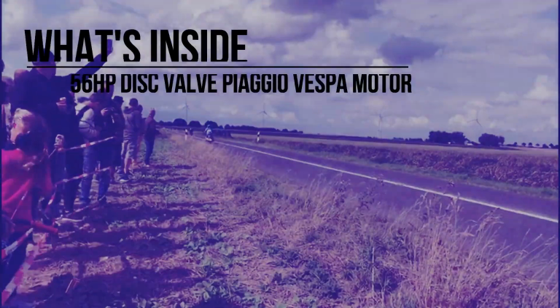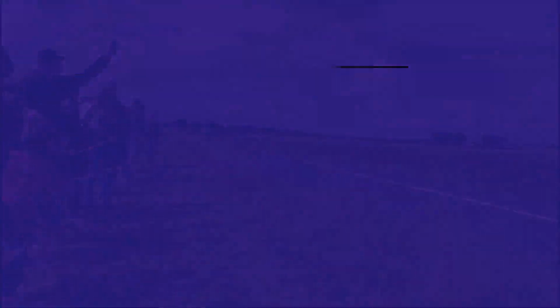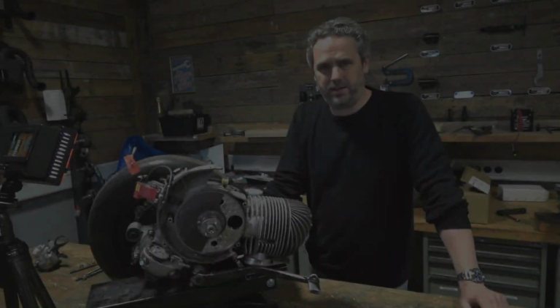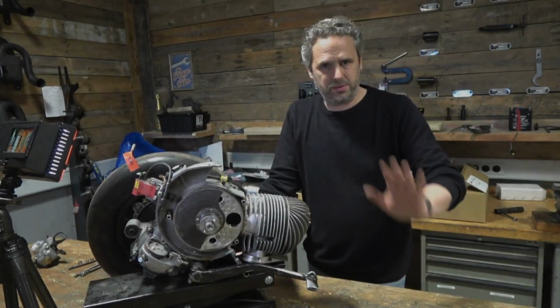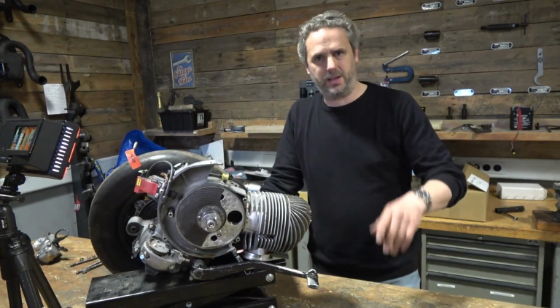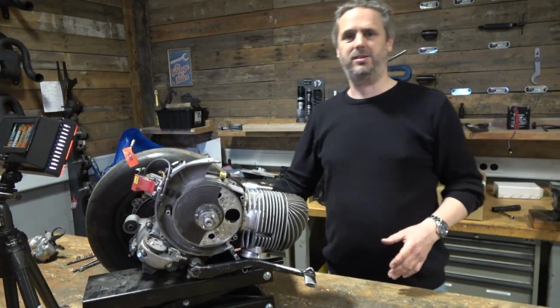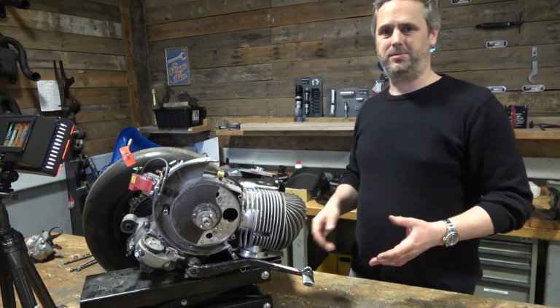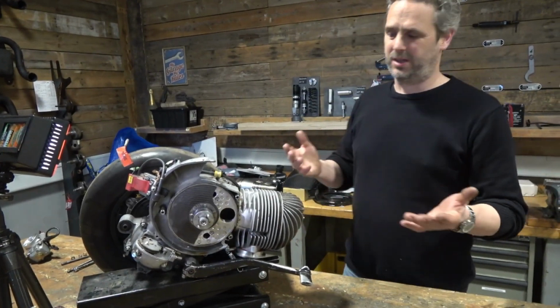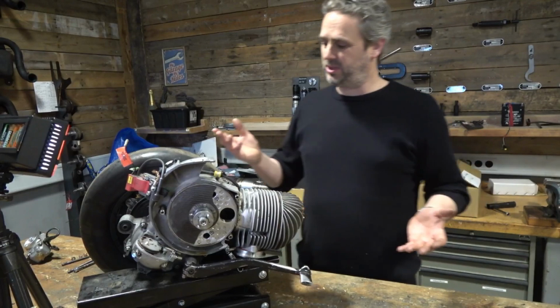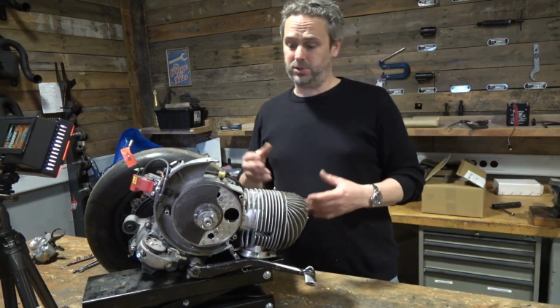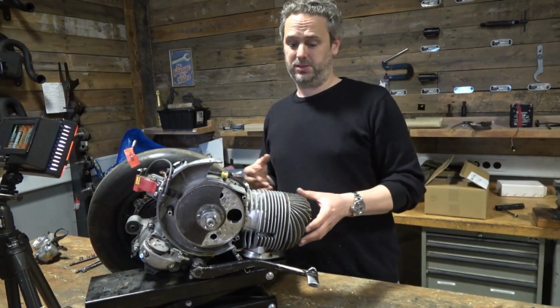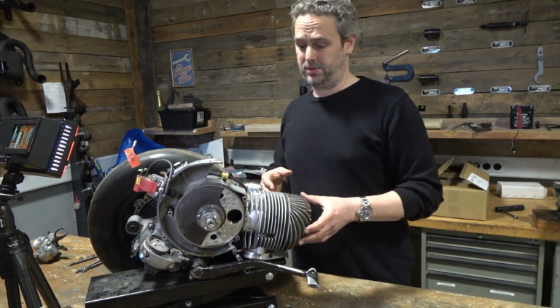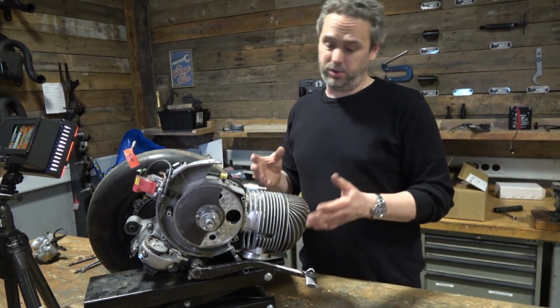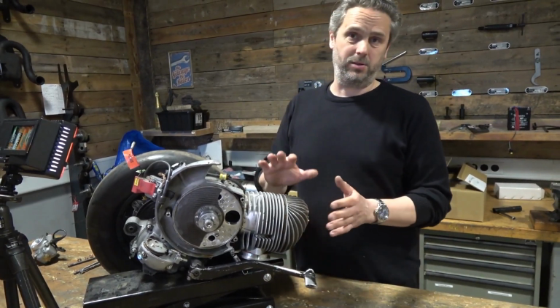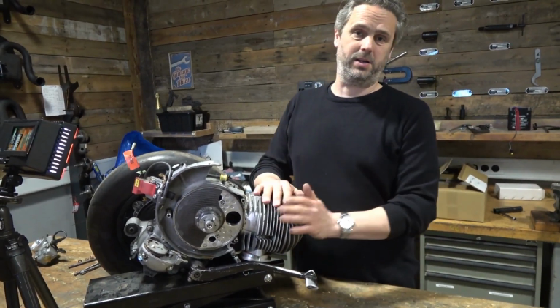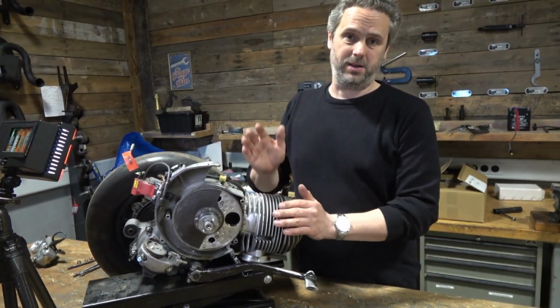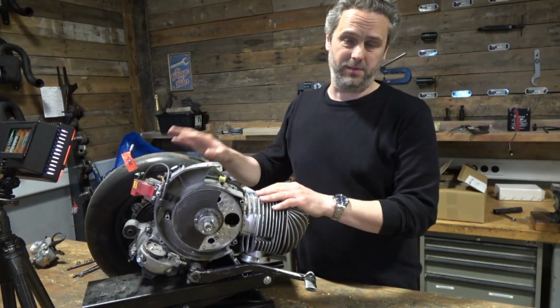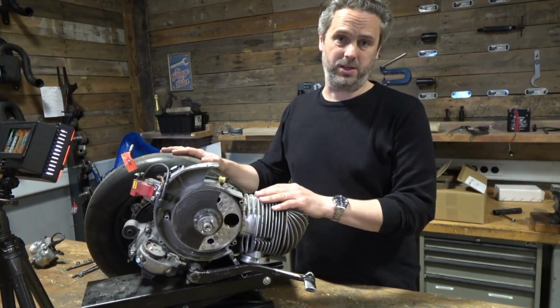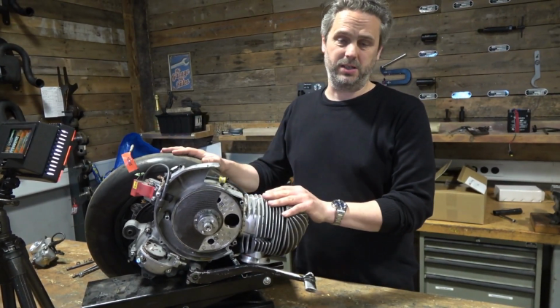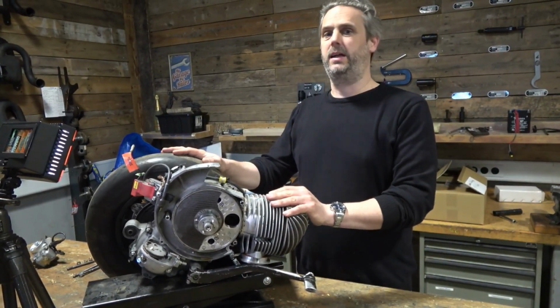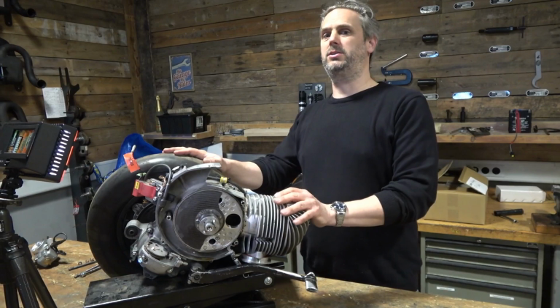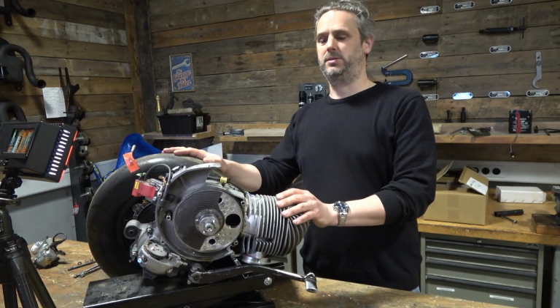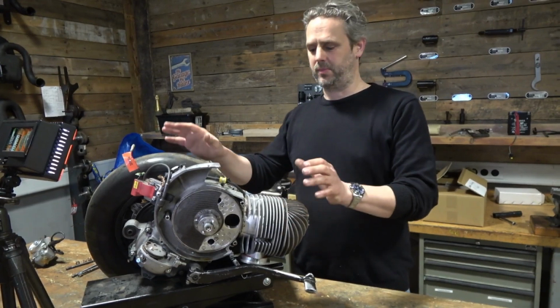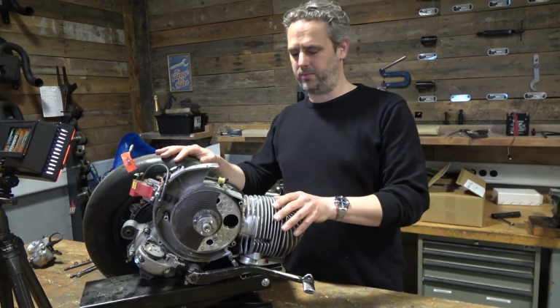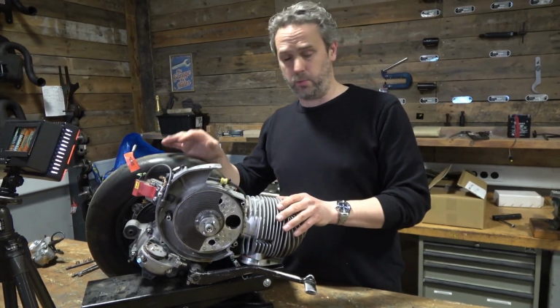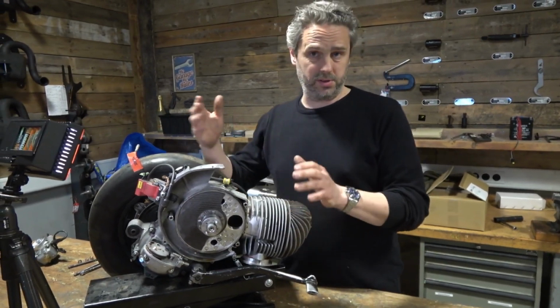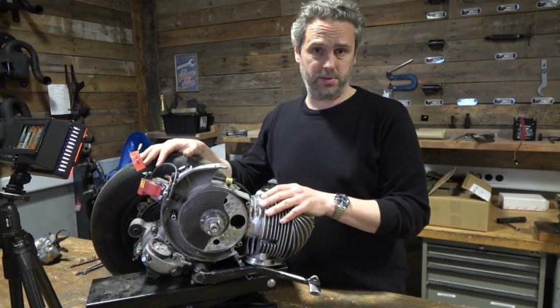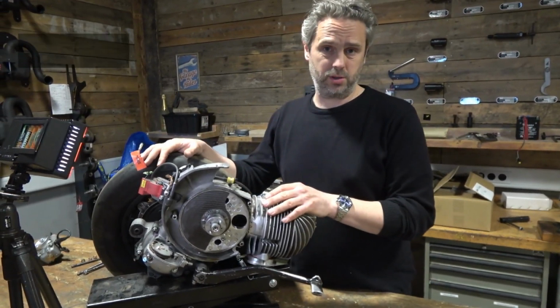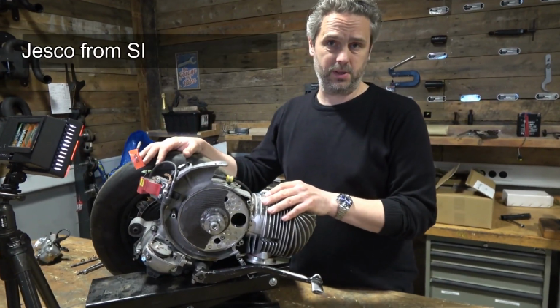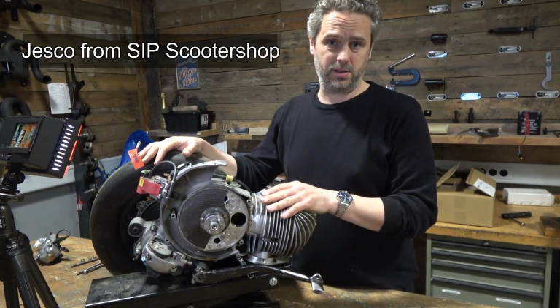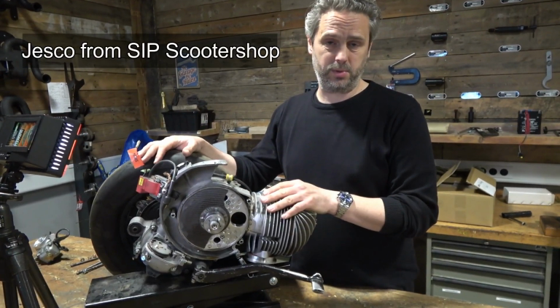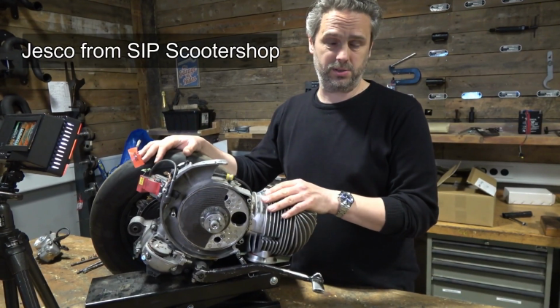Hi, I'm Jesko. Sticky was curious about my Vespa engine. I'm working for SIP scooter shop in Germany, so please excuse my English — I'm still practicing but I'll do my best.